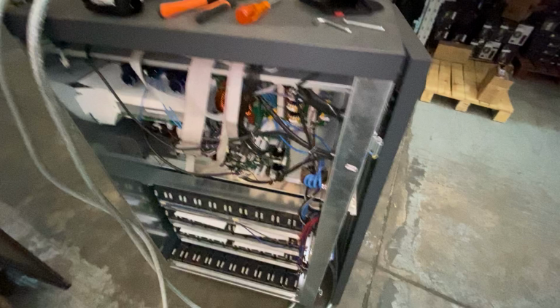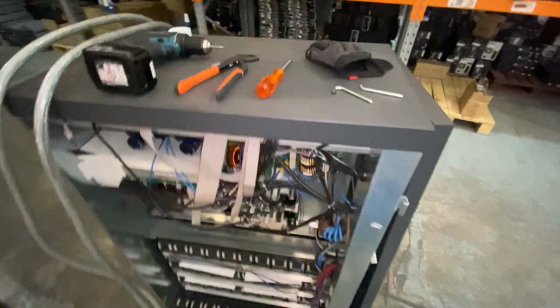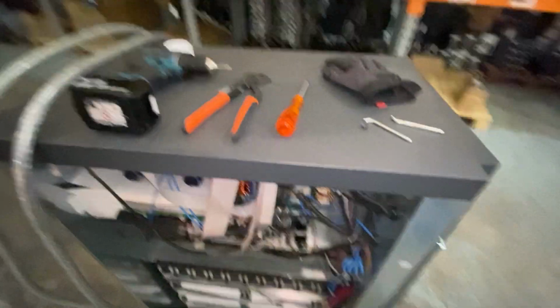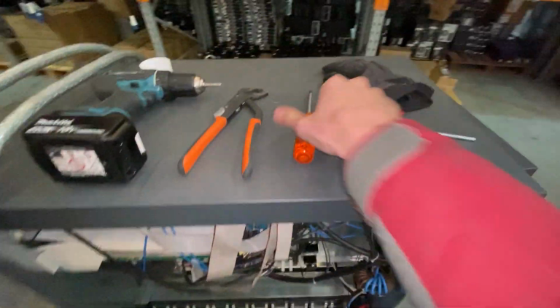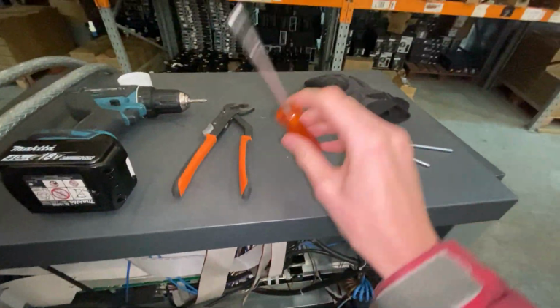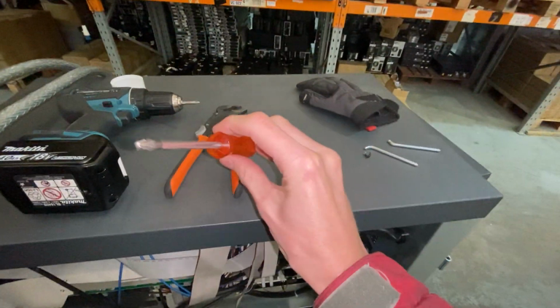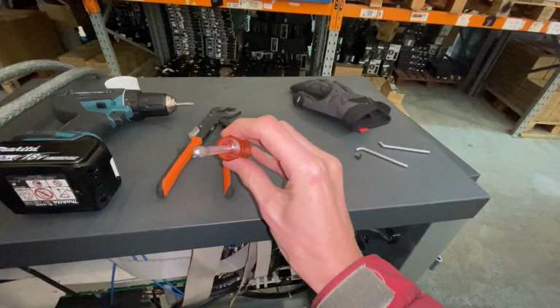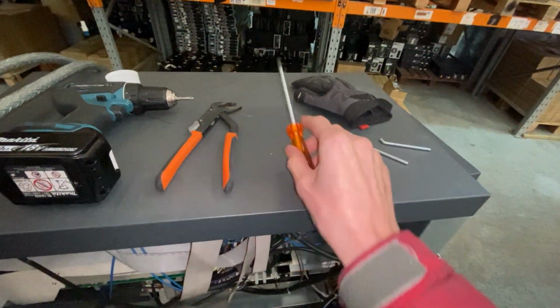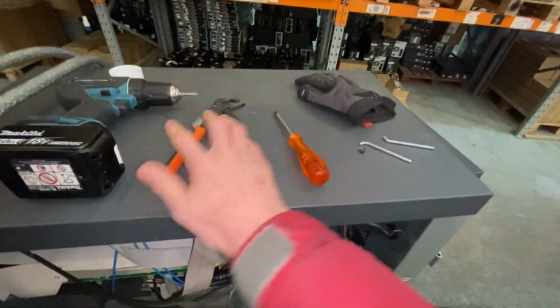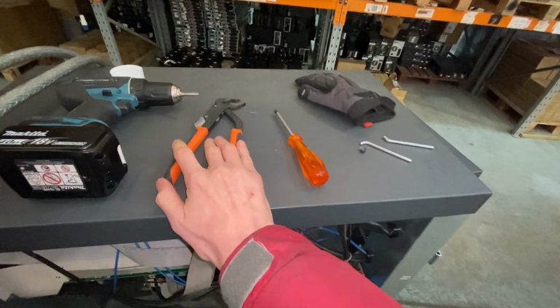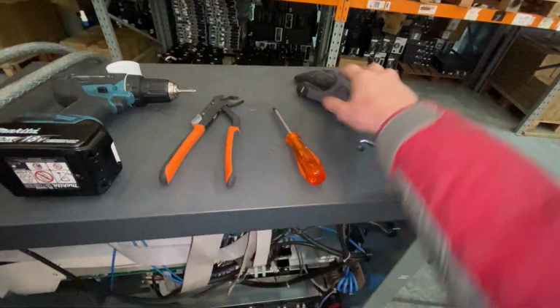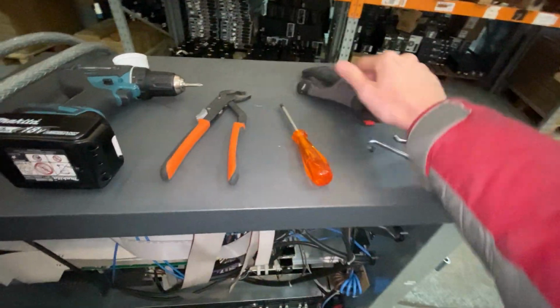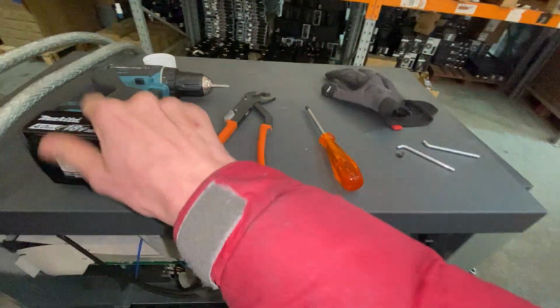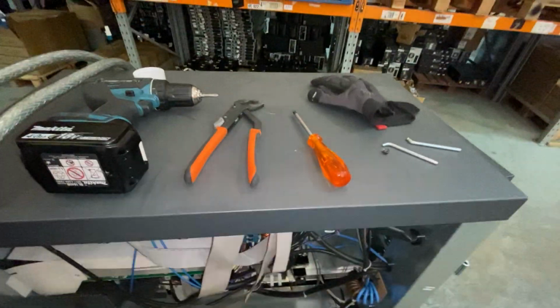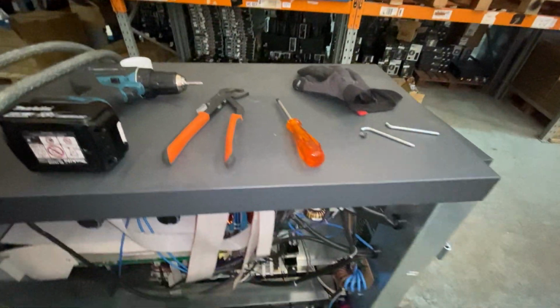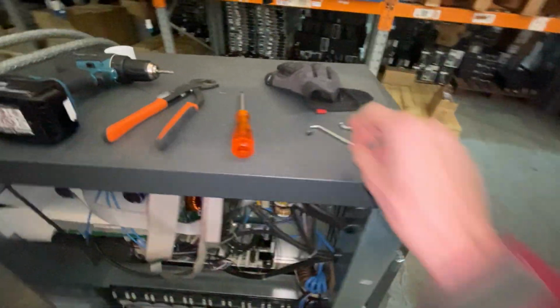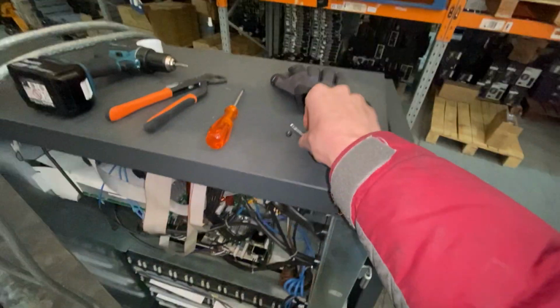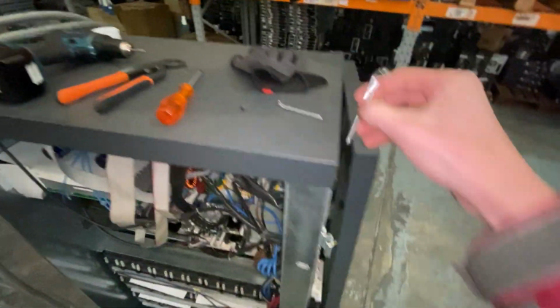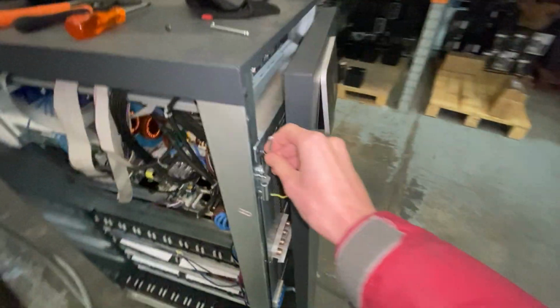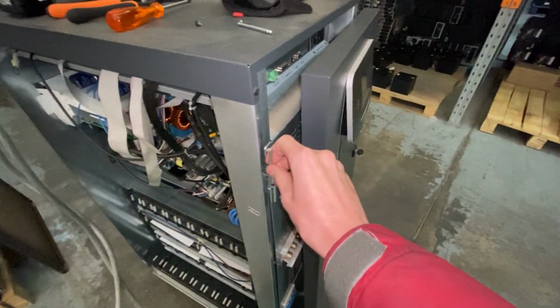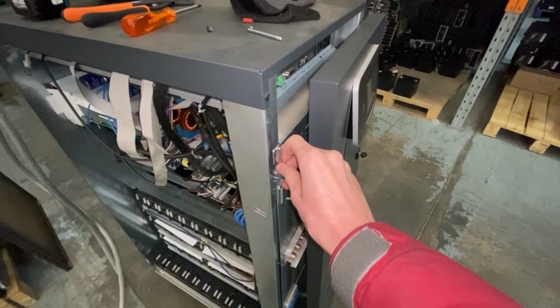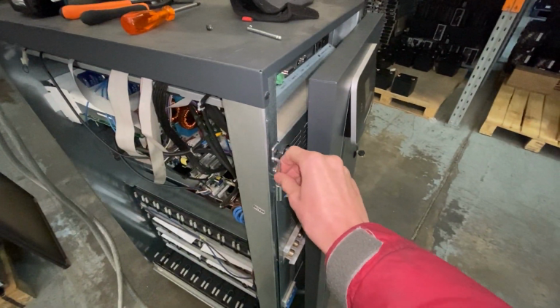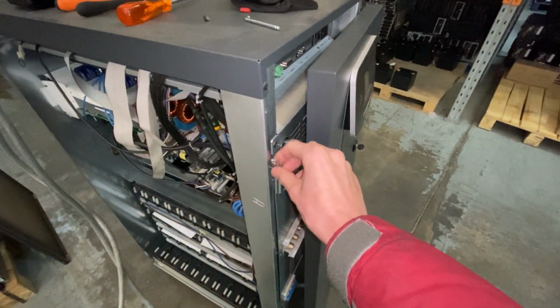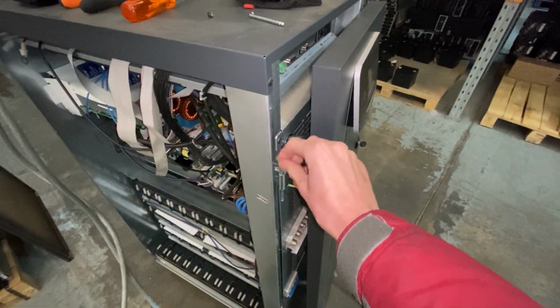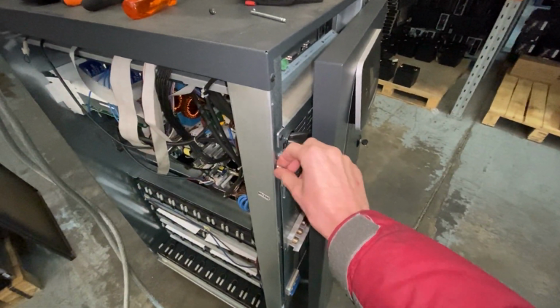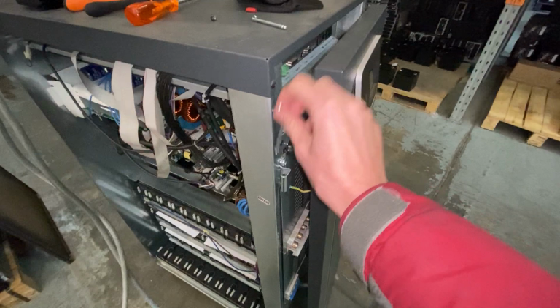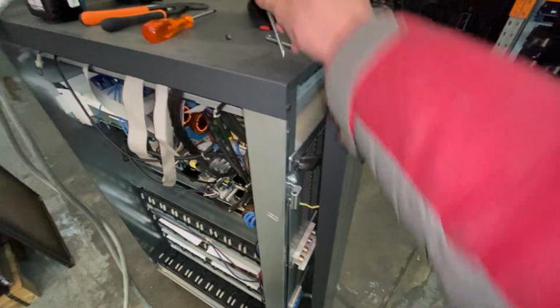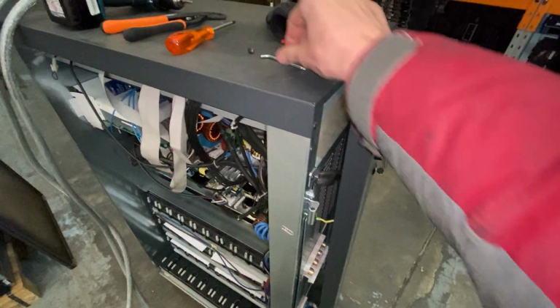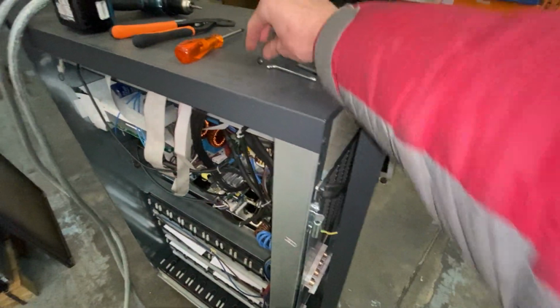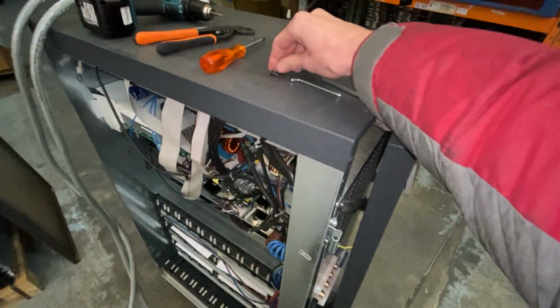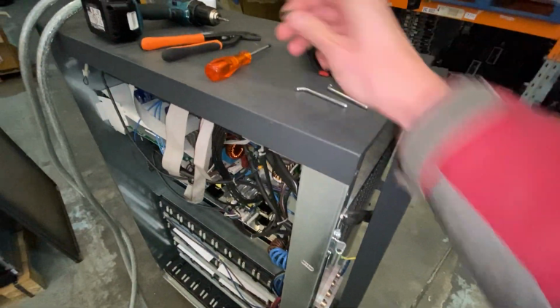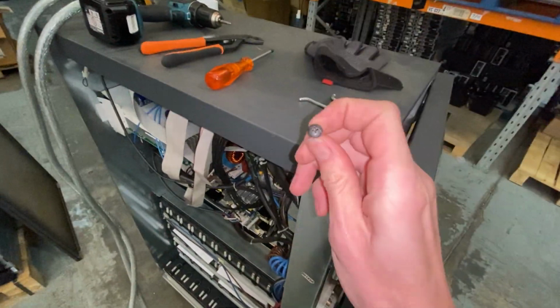These are the tools I've used so far: a posi screwdriver, a pair of pliers, my gloves, and an electric screwdriver. The pliers were used to pull the hinges out, and the bottle screws are cross-heads.